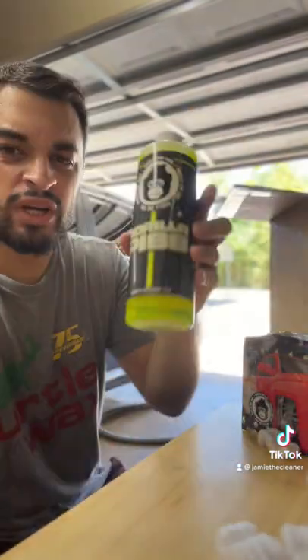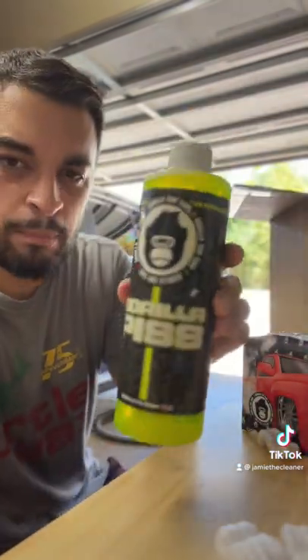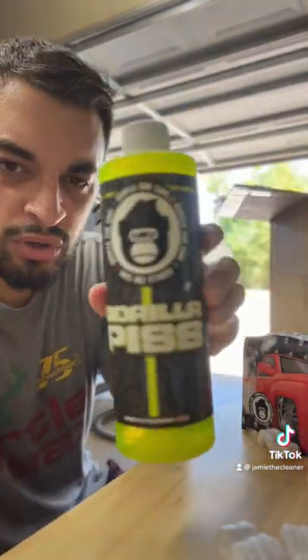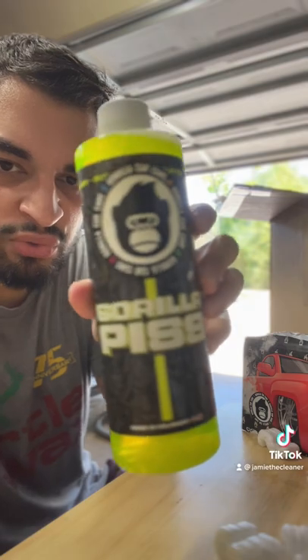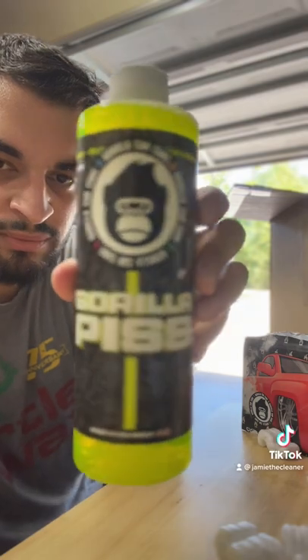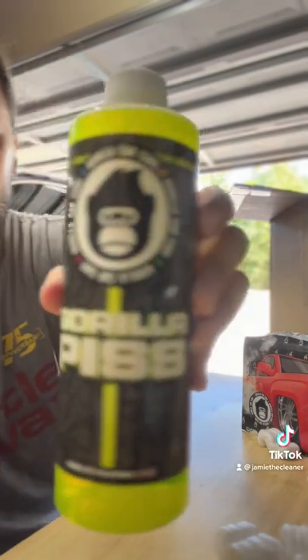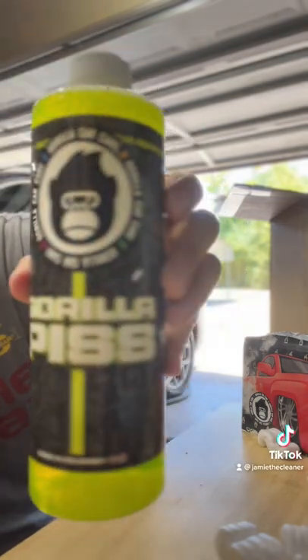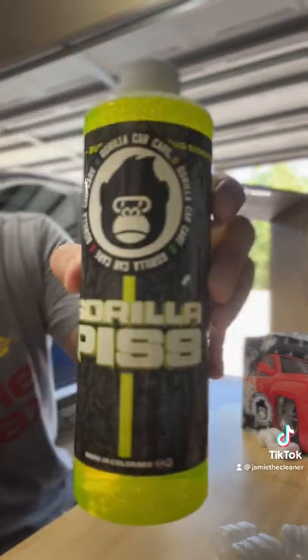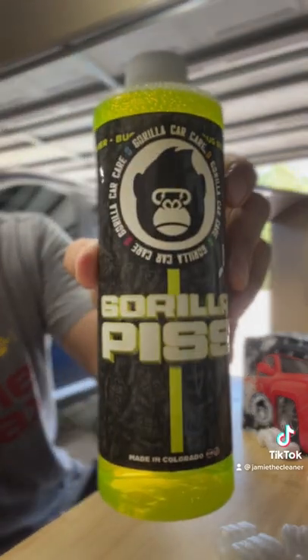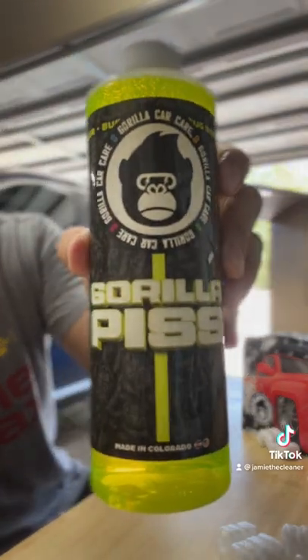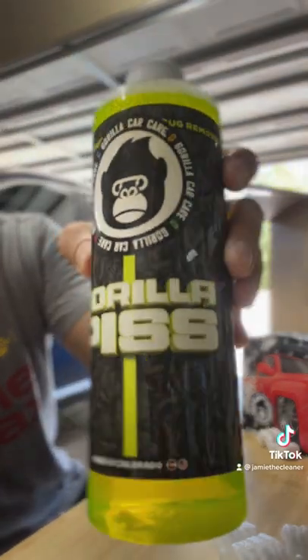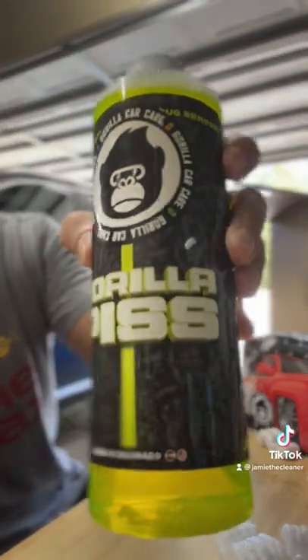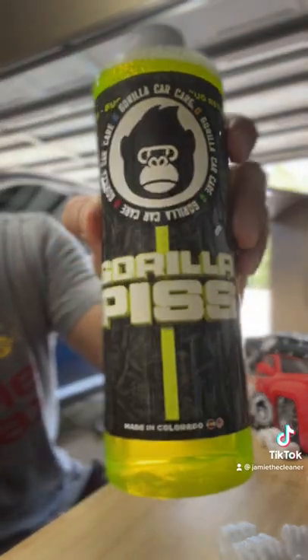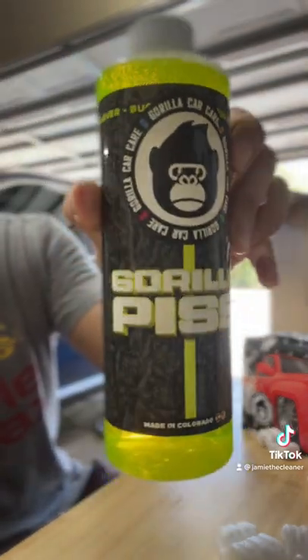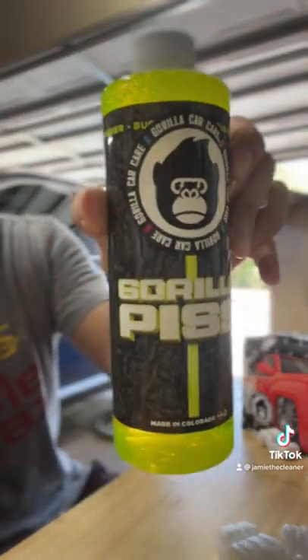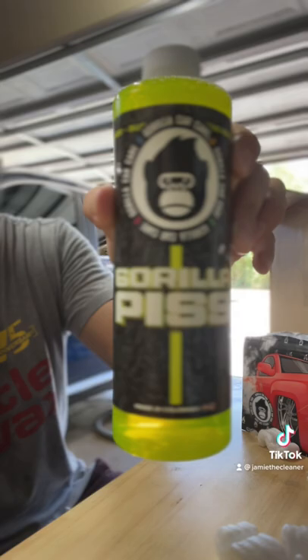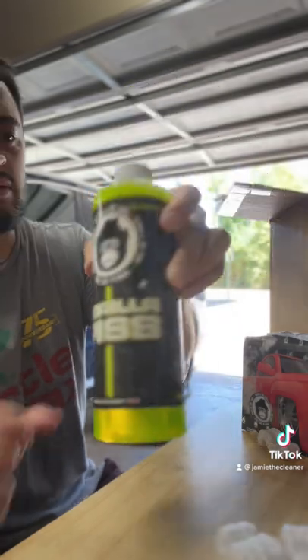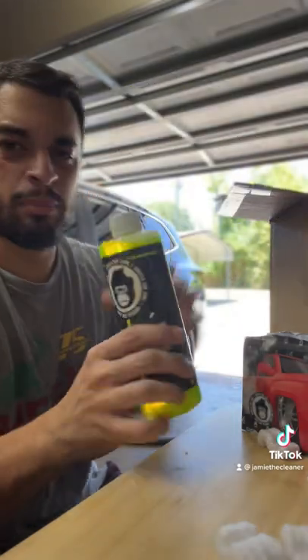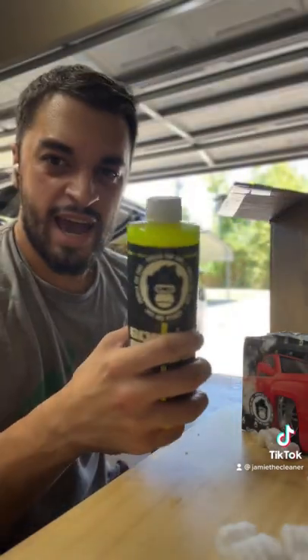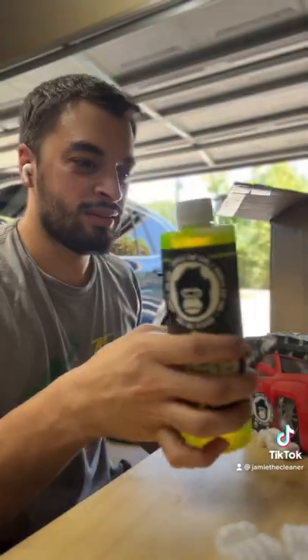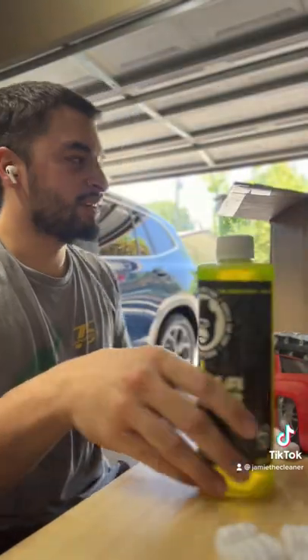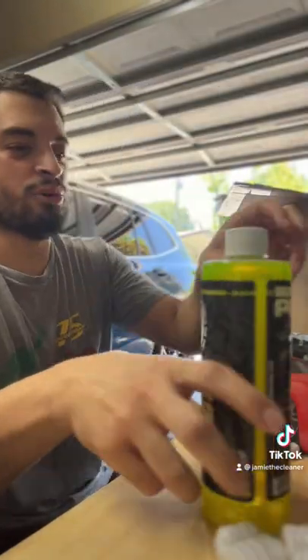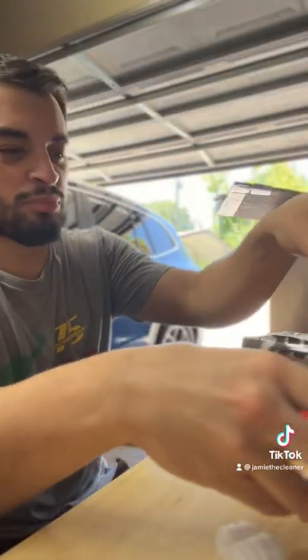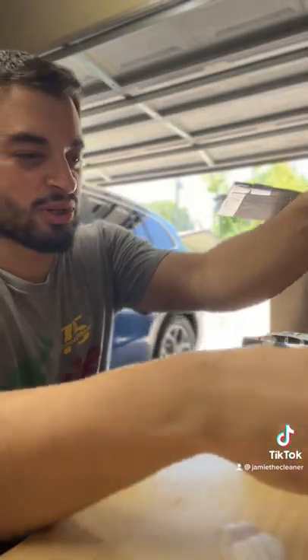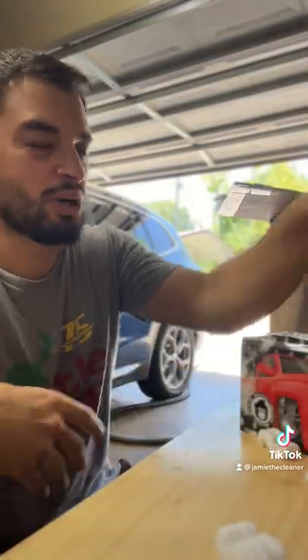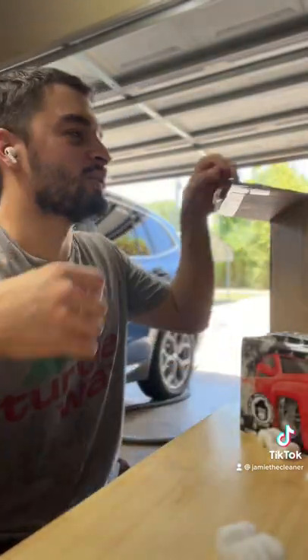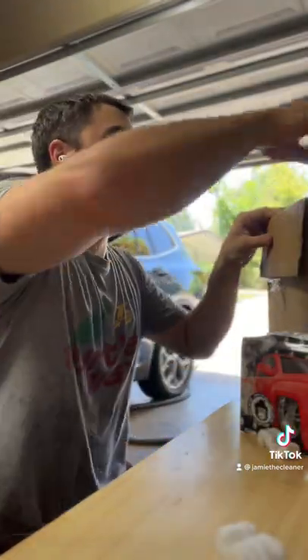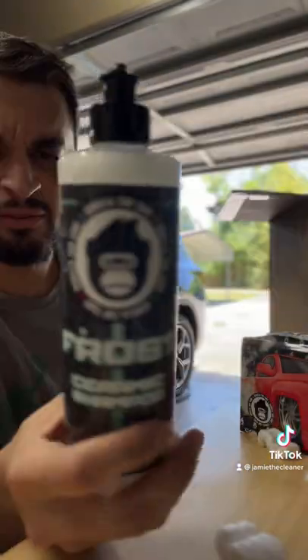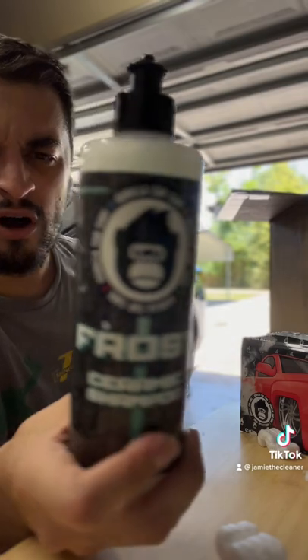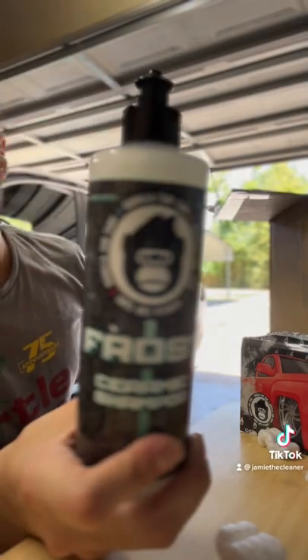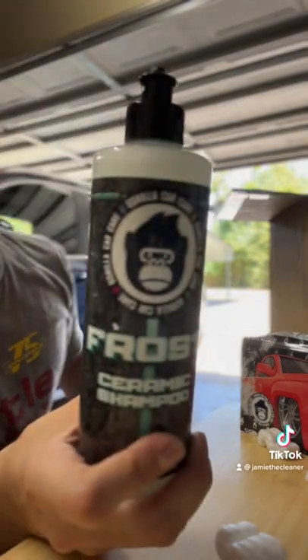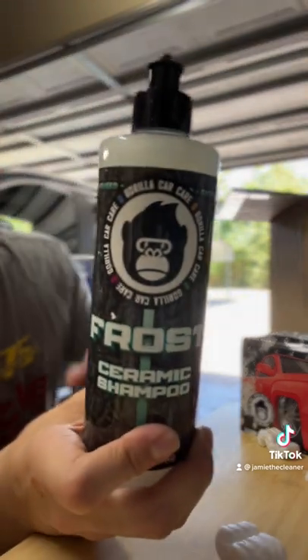We got their bug remover — some gorilla action on your front bumper to get them bugs out of the way.